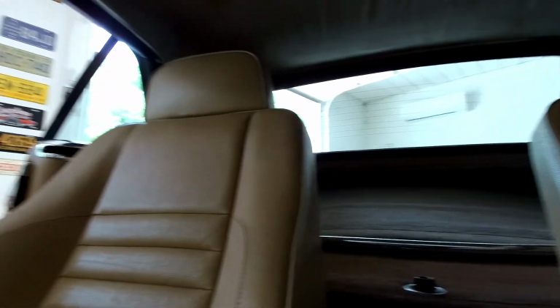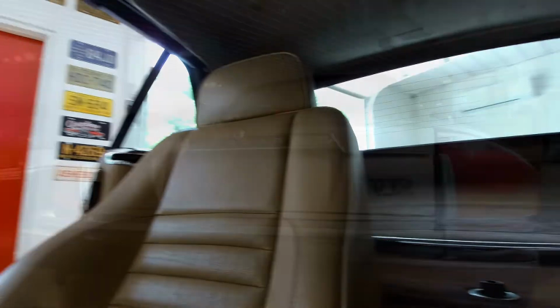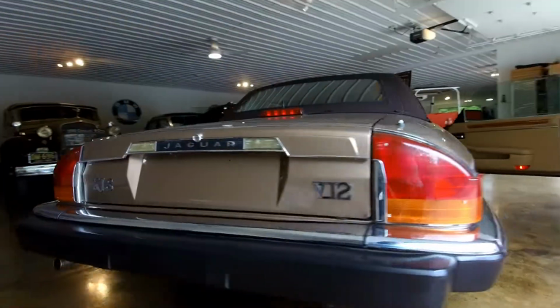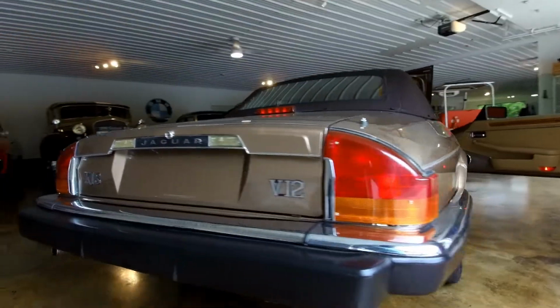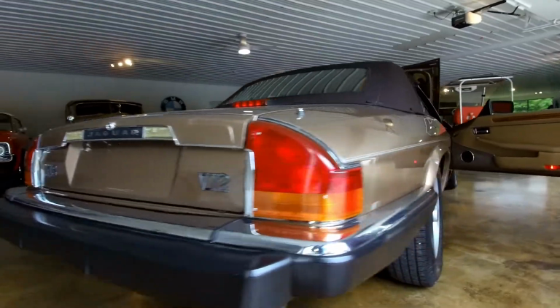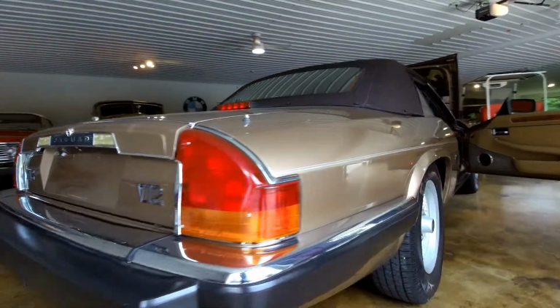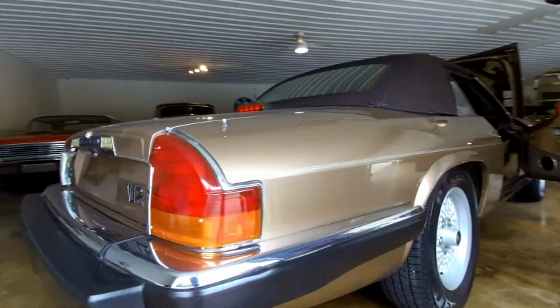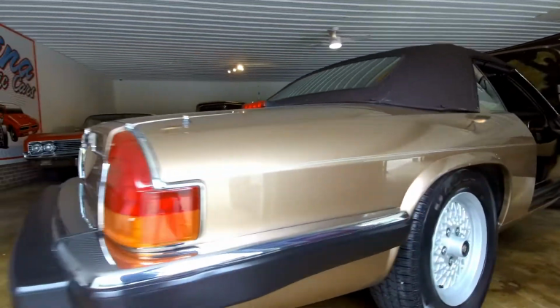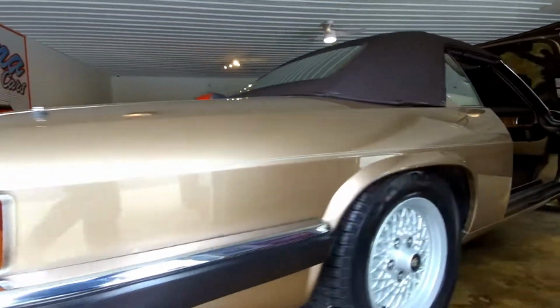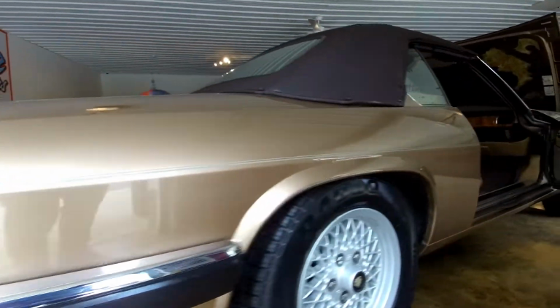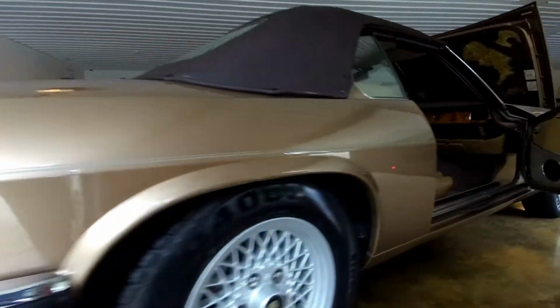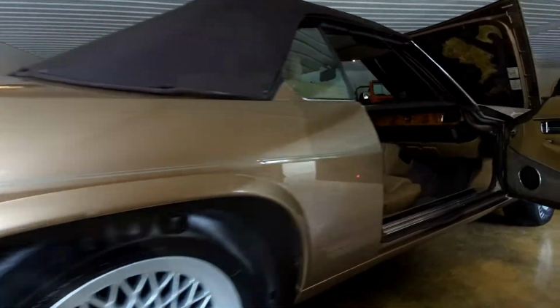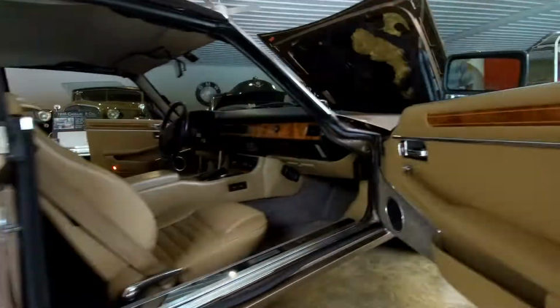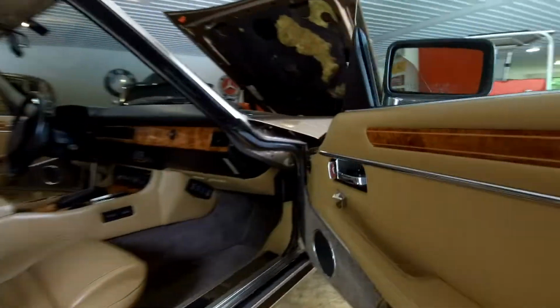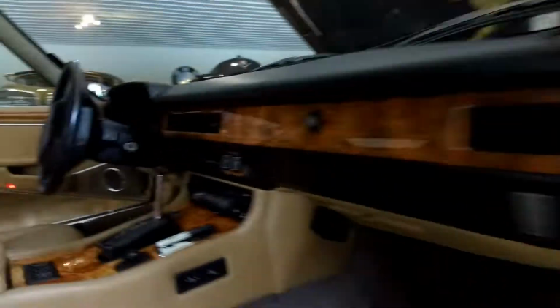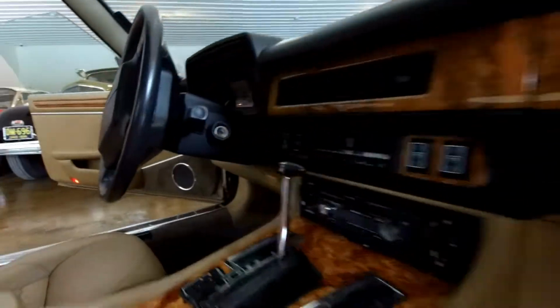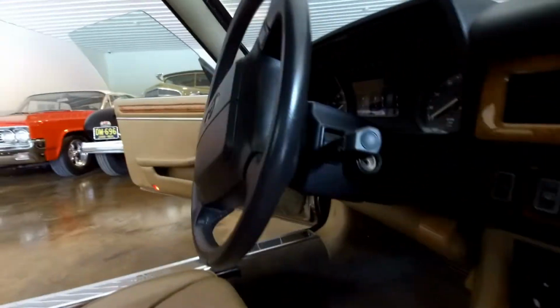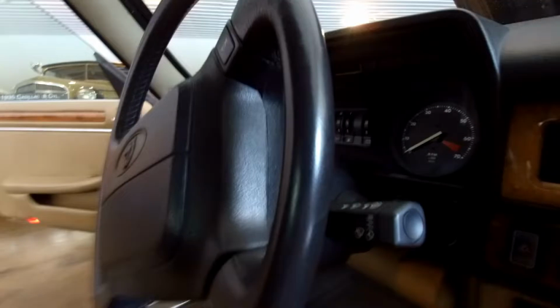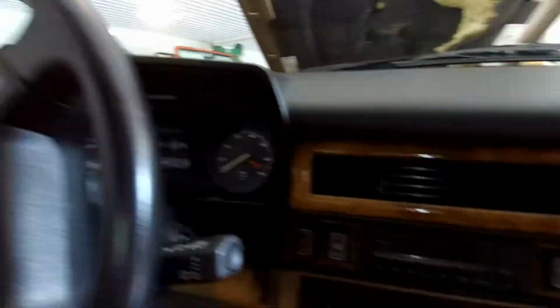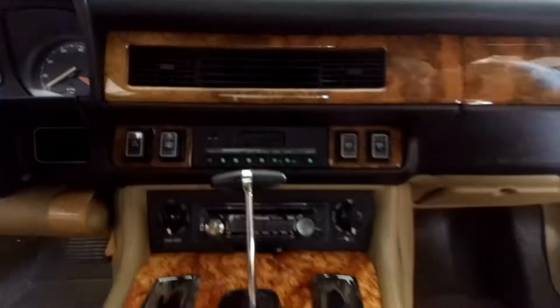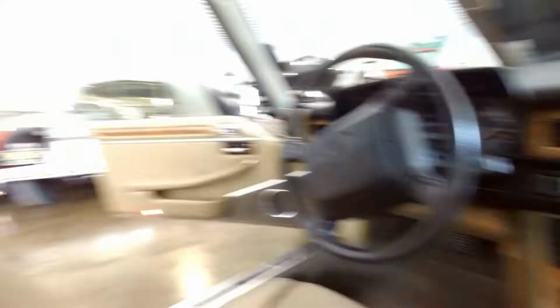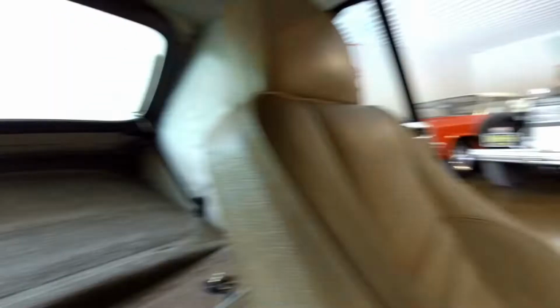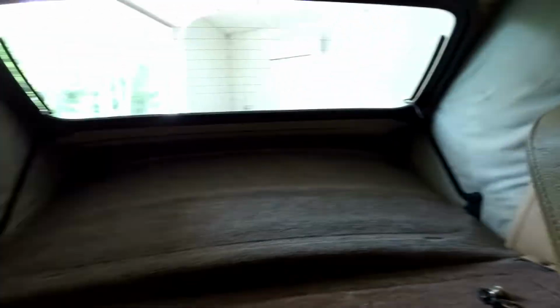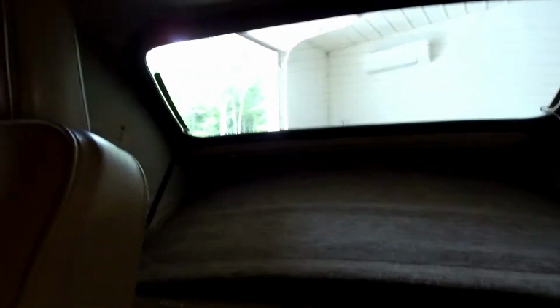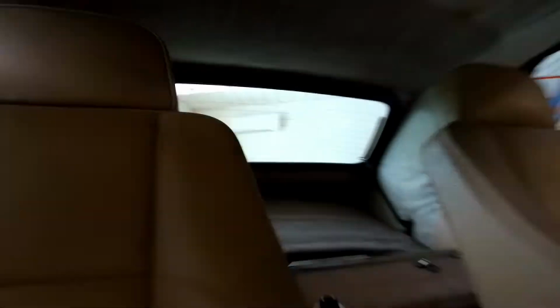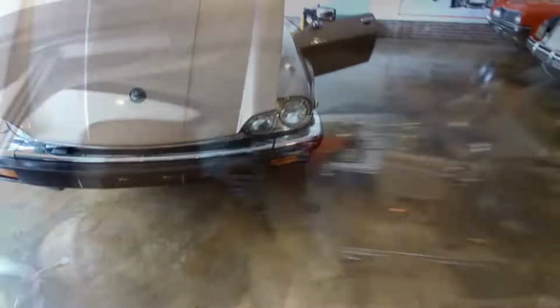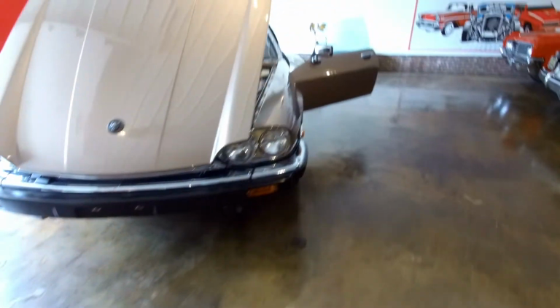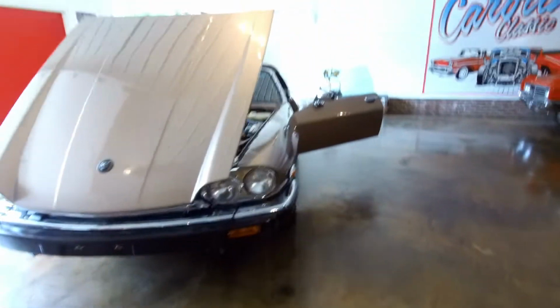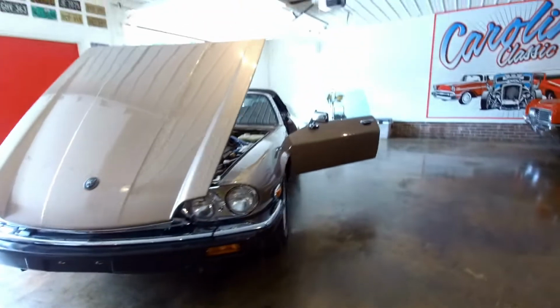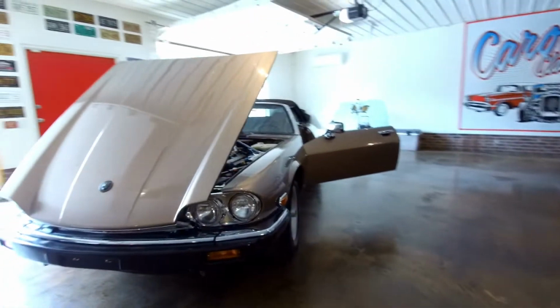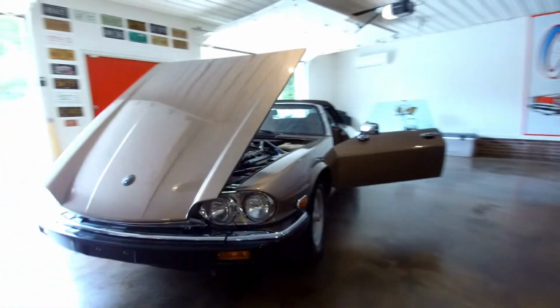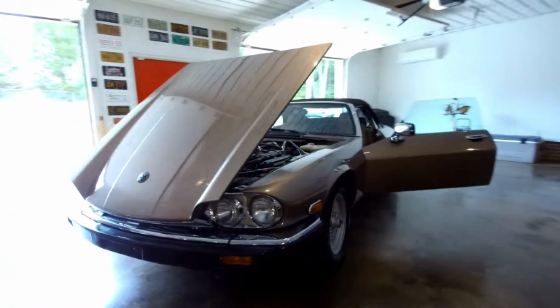This iconic Jaguar XJS comes equipped with air conditioning, power brakes, power steering, power locks, power windows, tilt wheel, and seat belts.